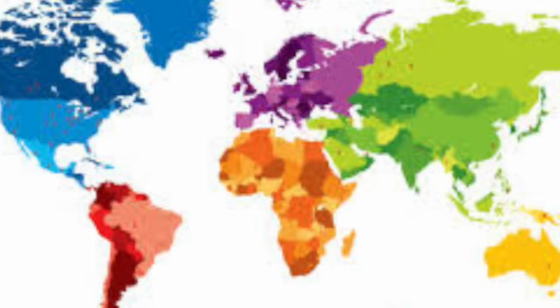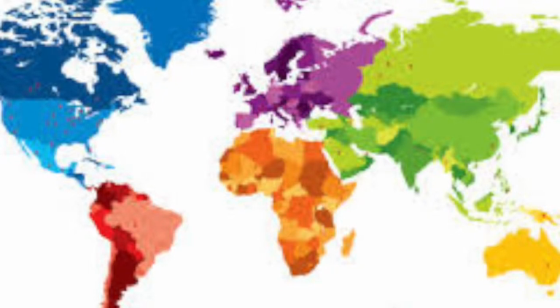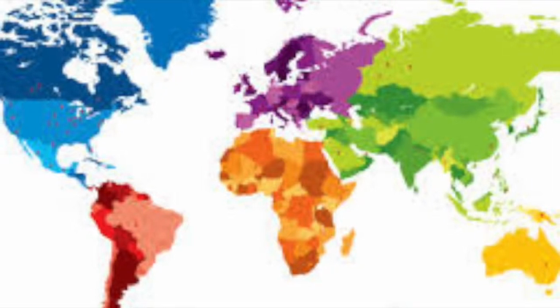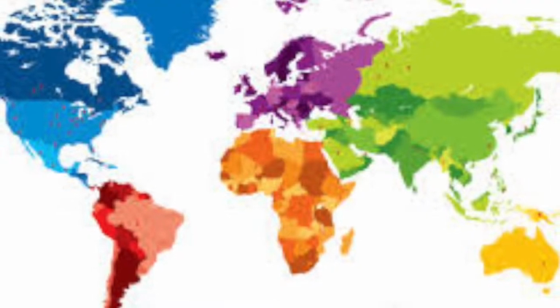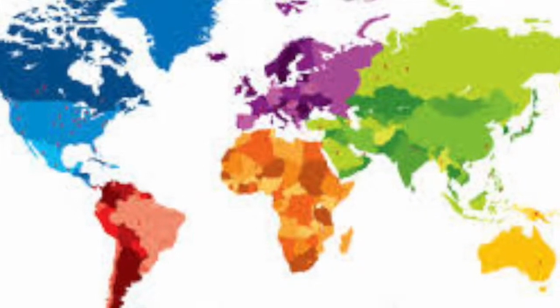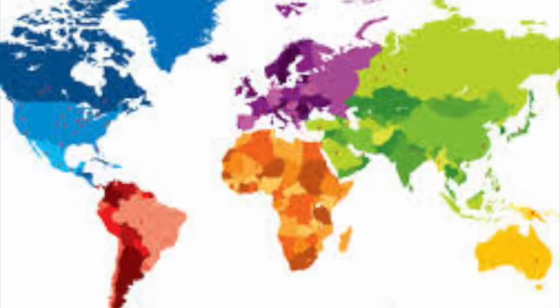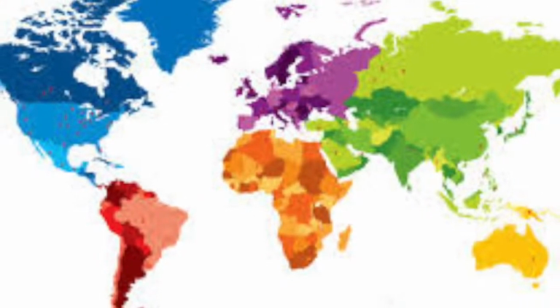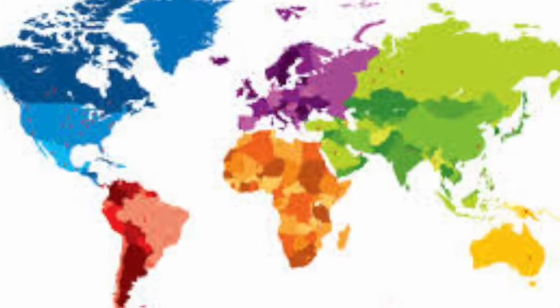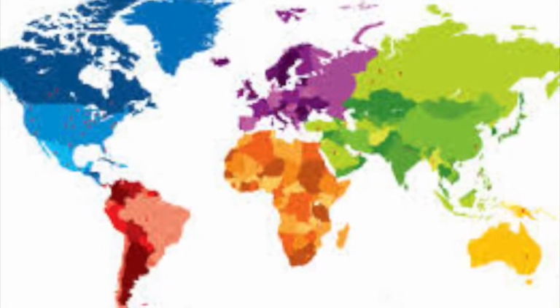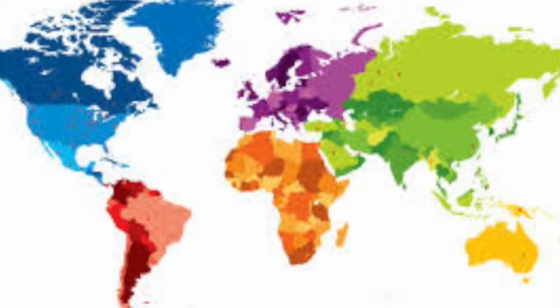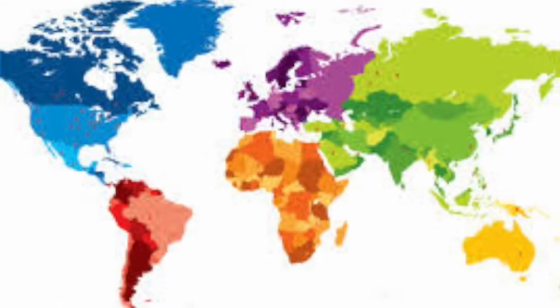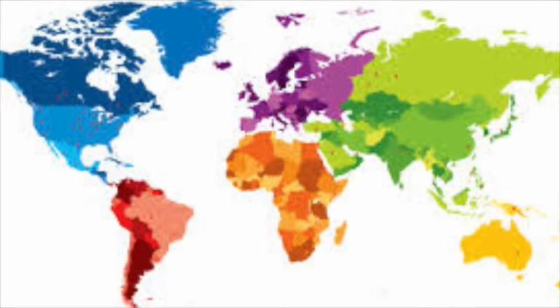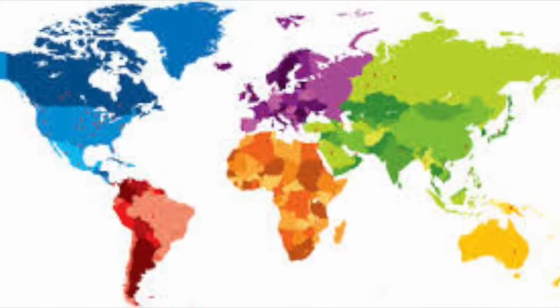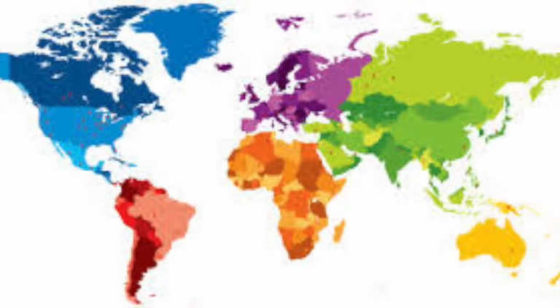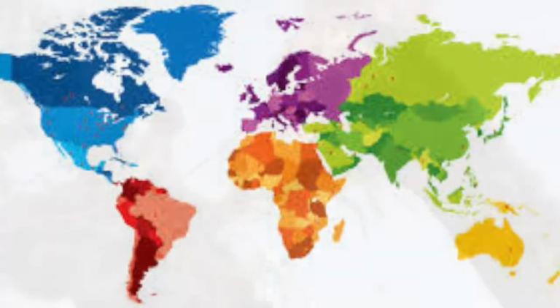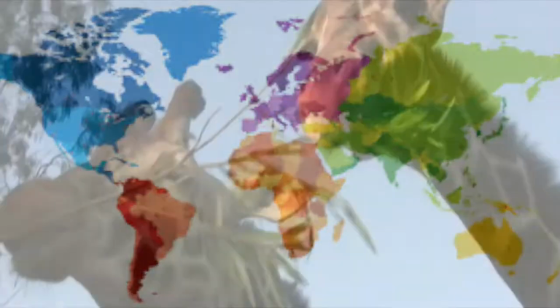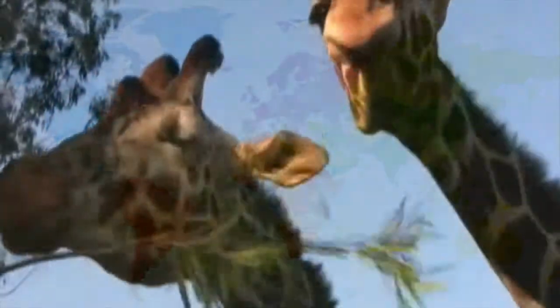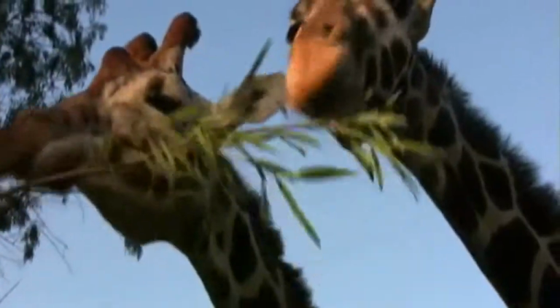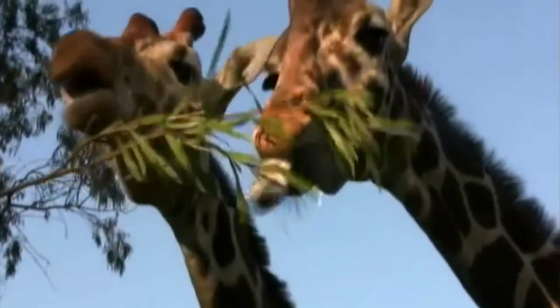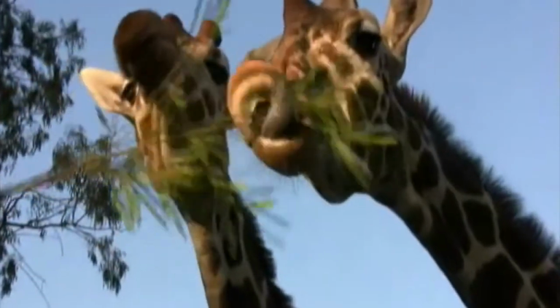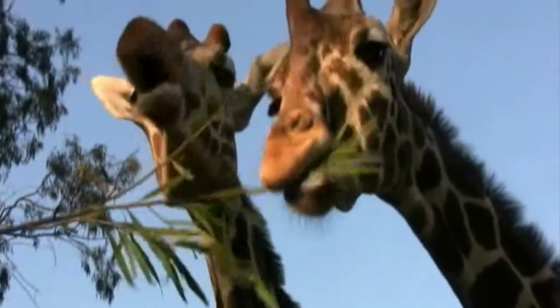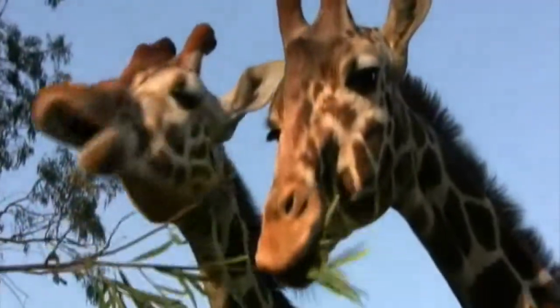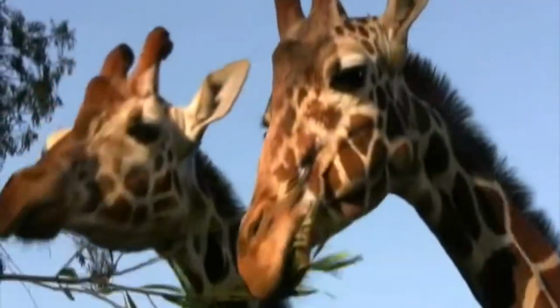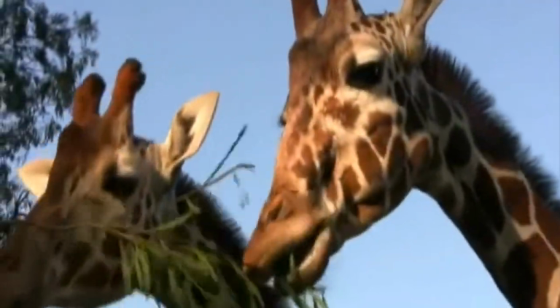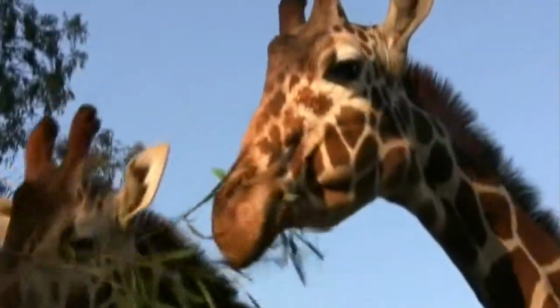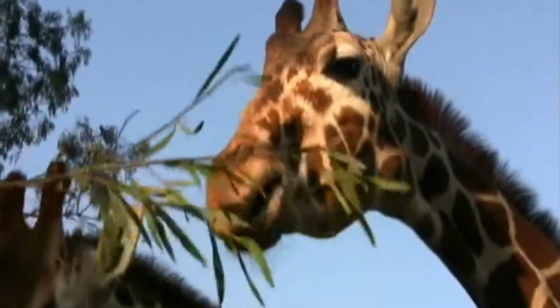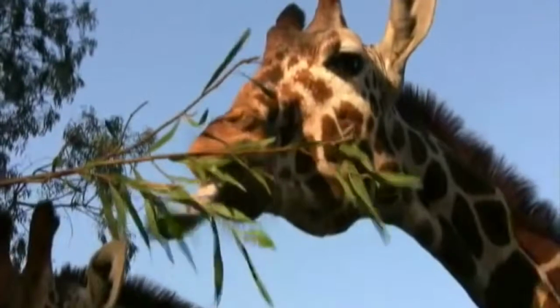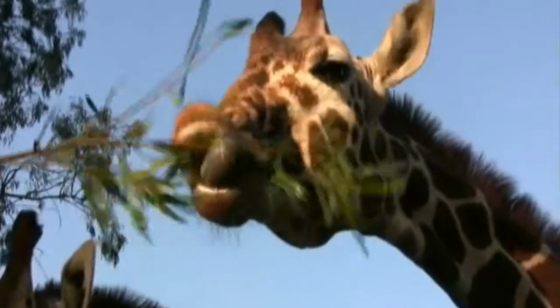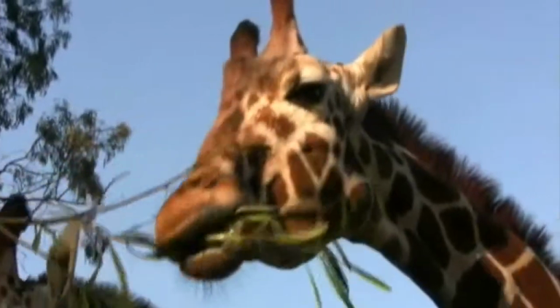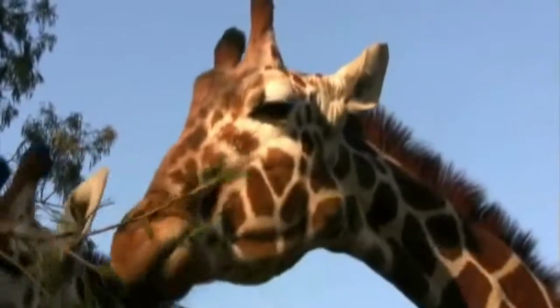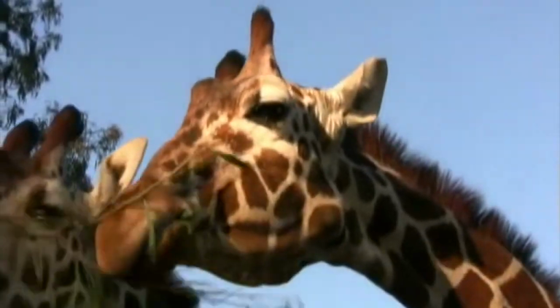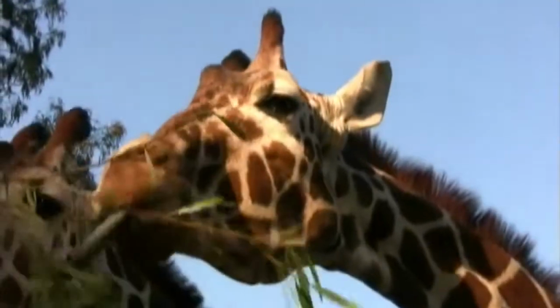The diet of a giraffe in captivity will slightly vary depending on the country it lives in. Giraffes are herbivores known as browsers, which means that they like to eat leafy branches such as casuarina, willow, elm and fig.